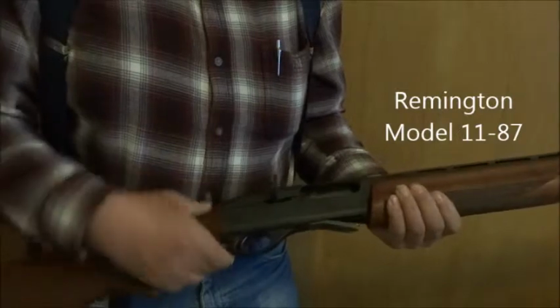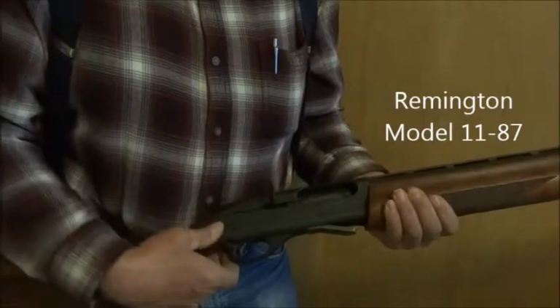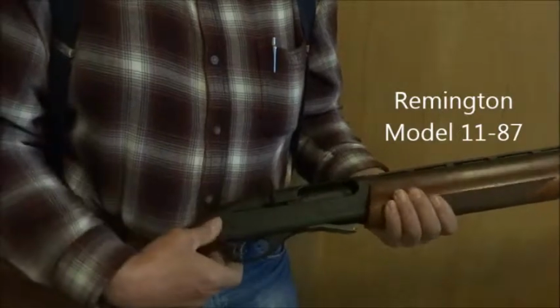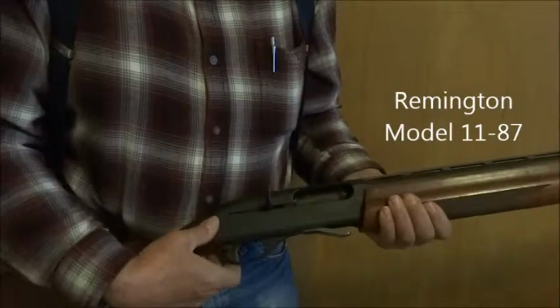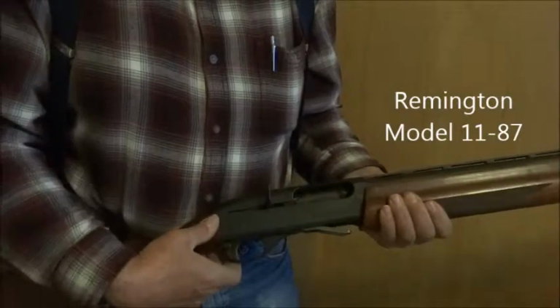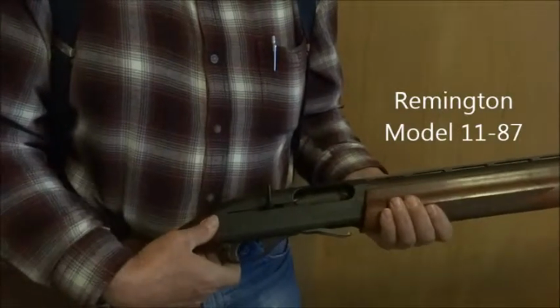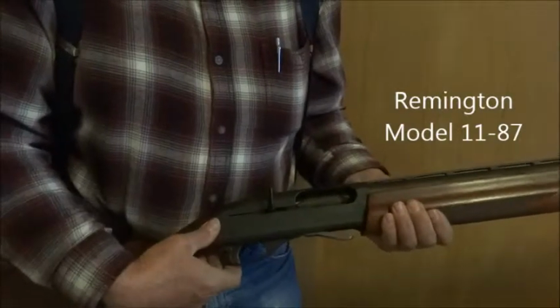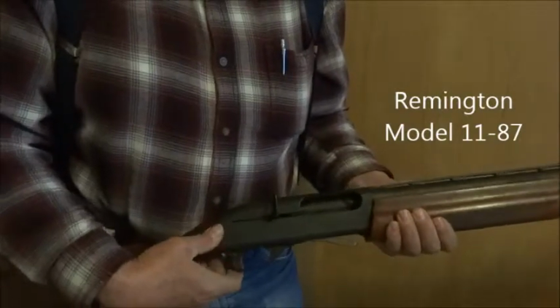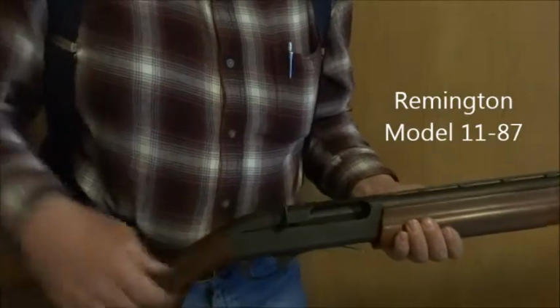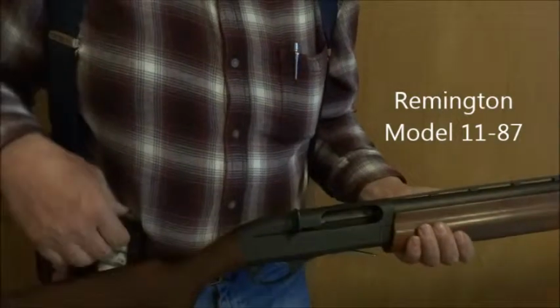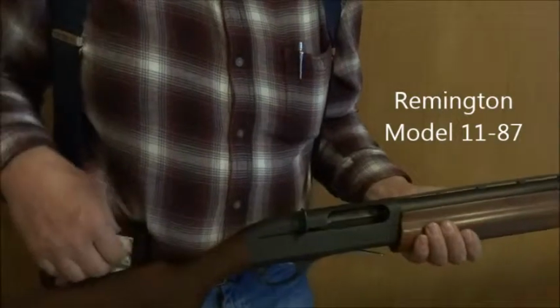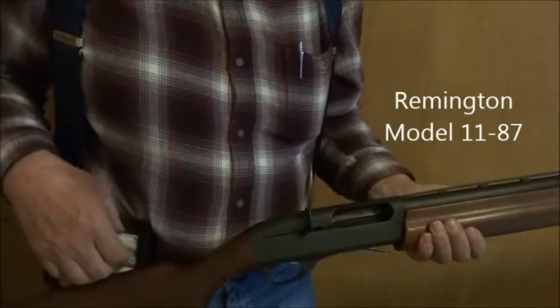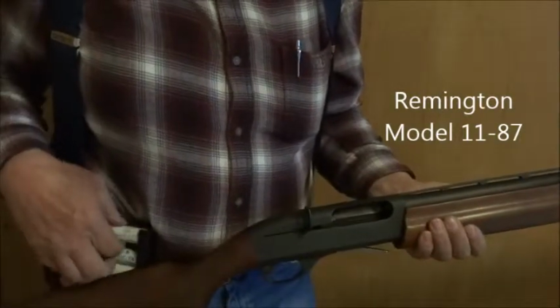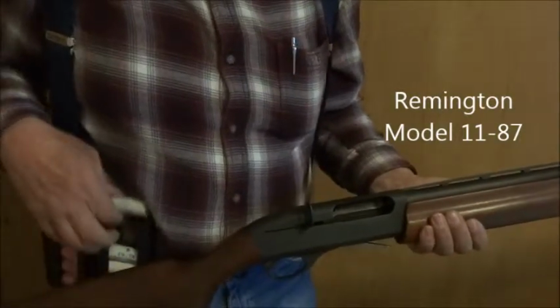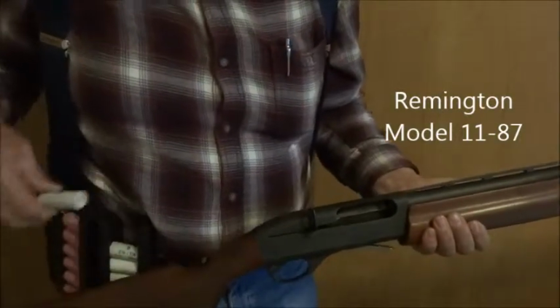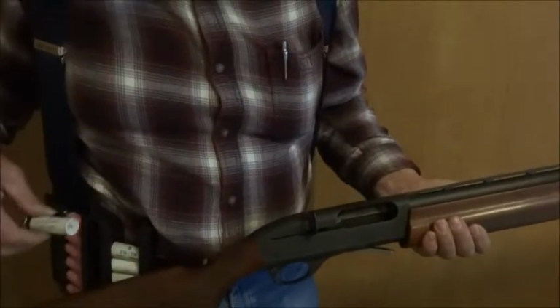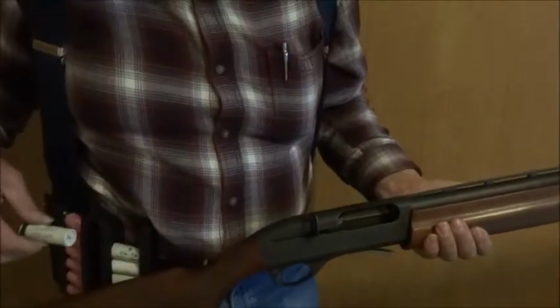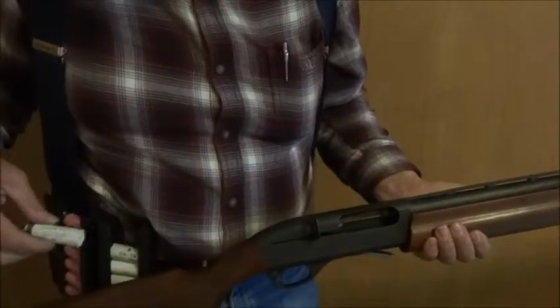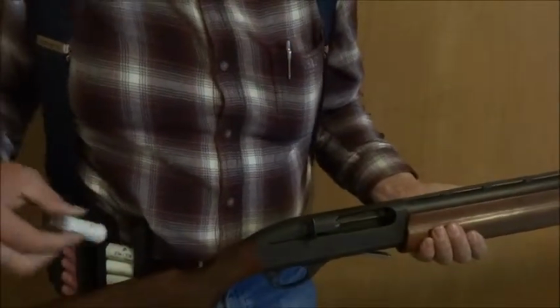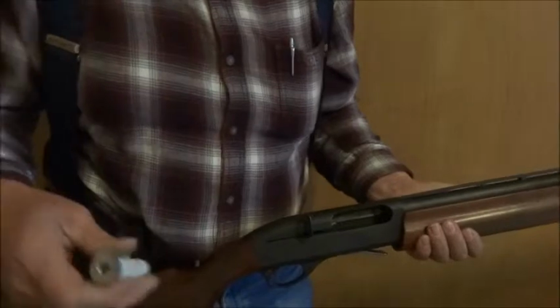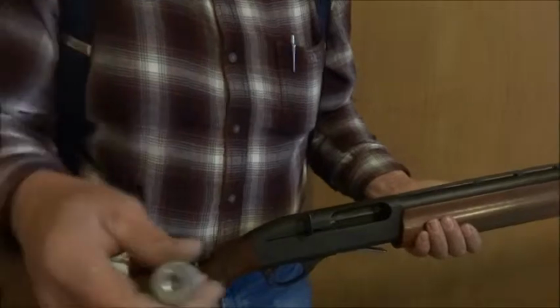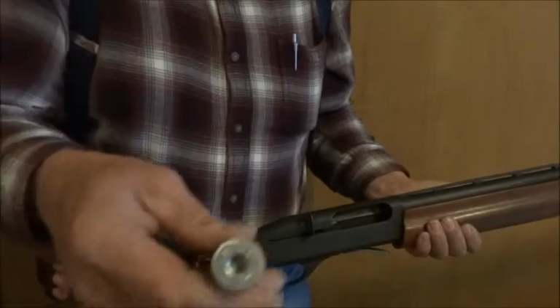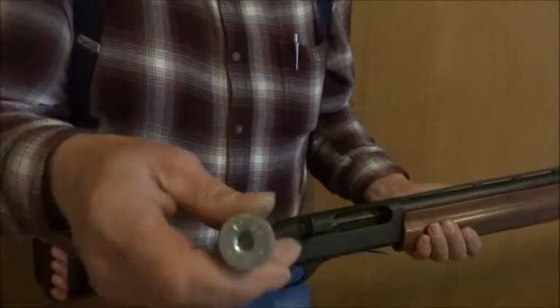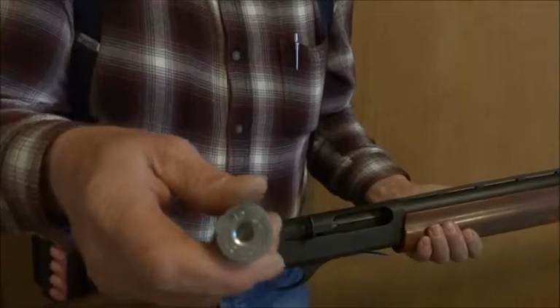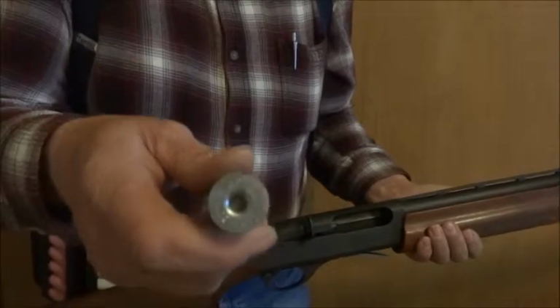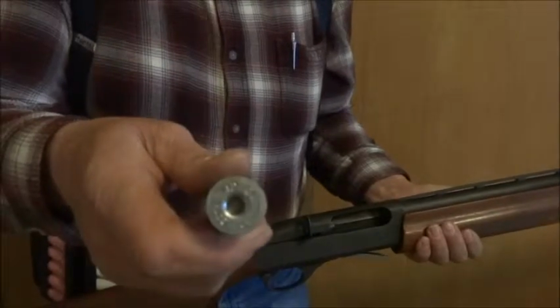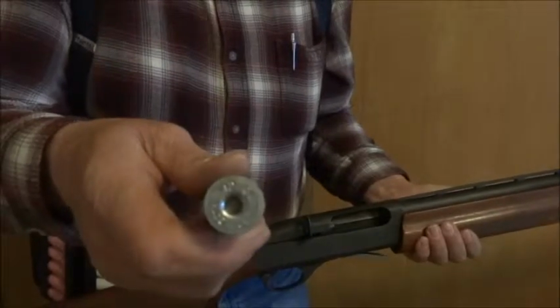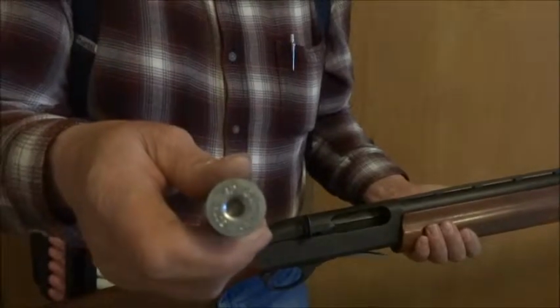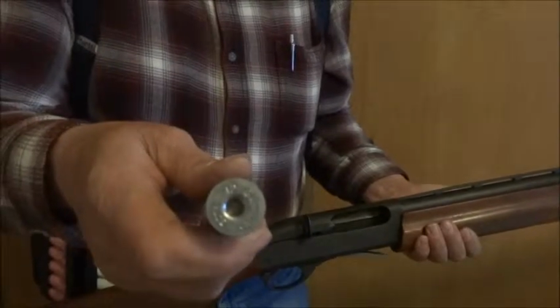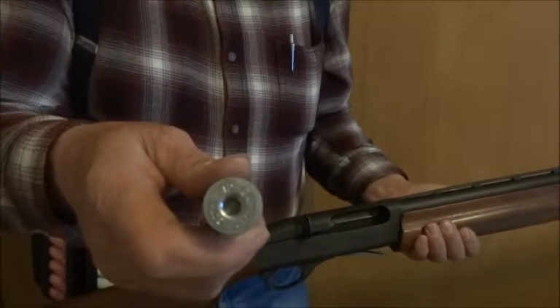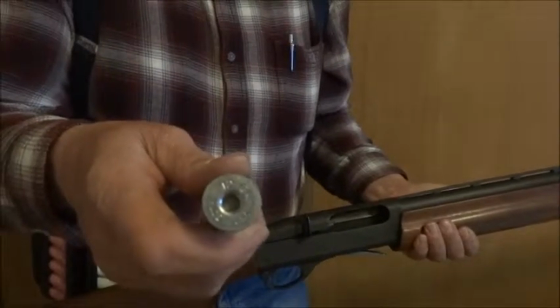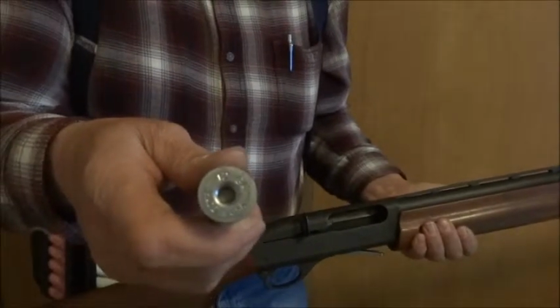The safety is on. I'm using dummy cartridges — no primer.